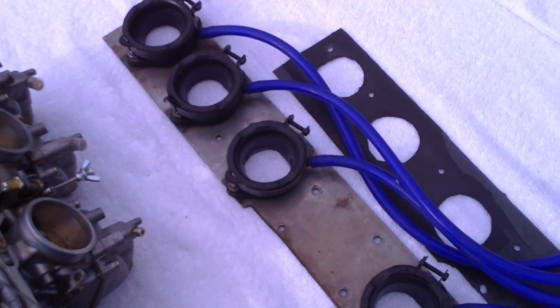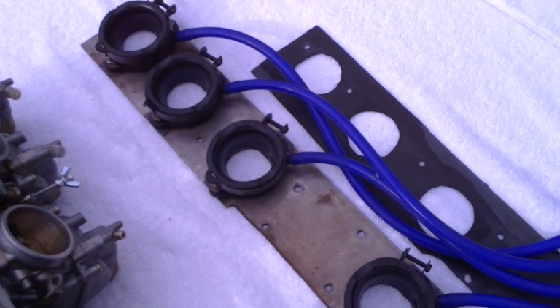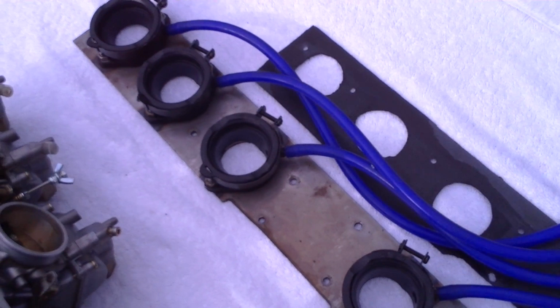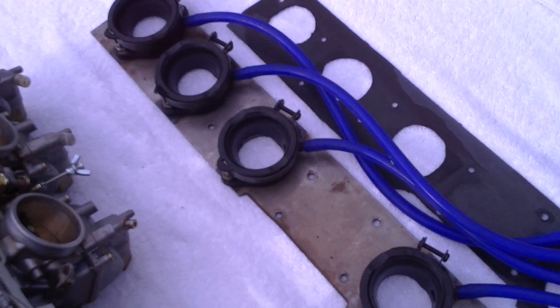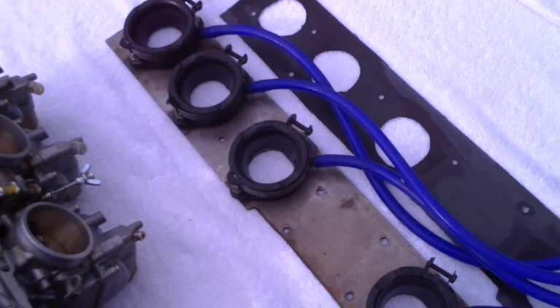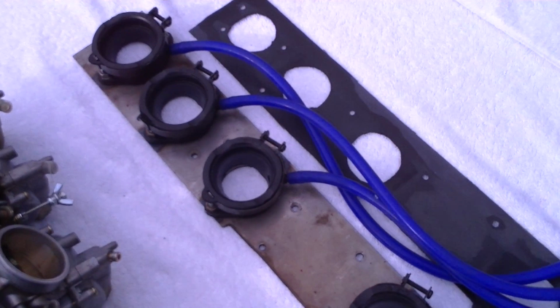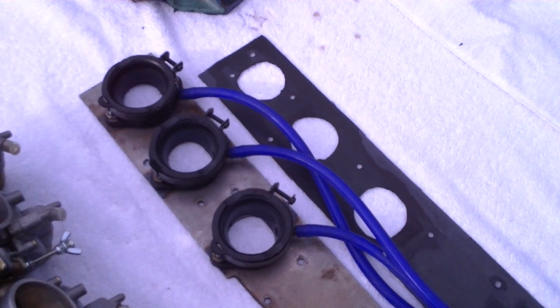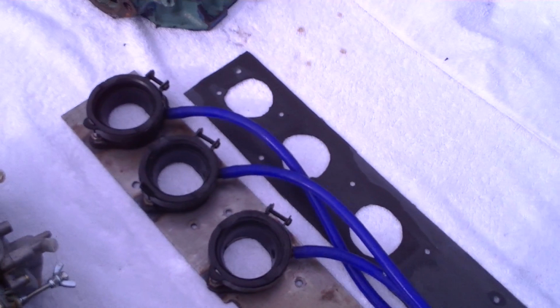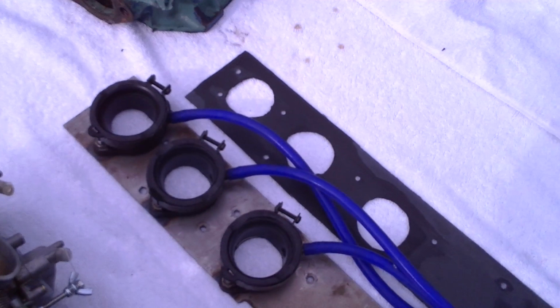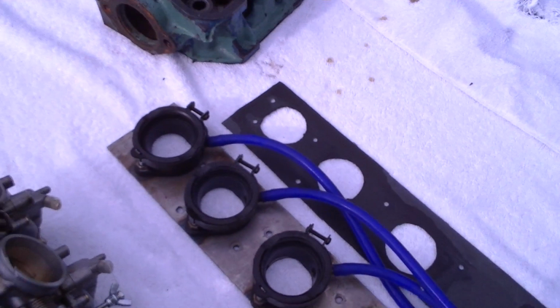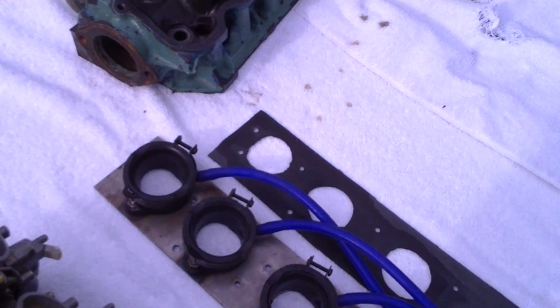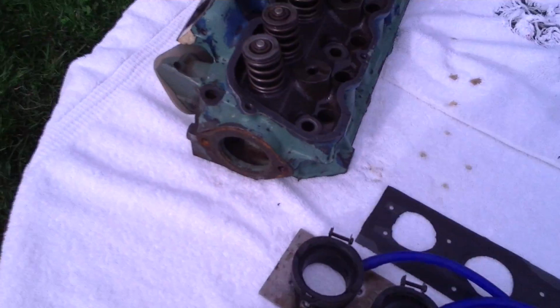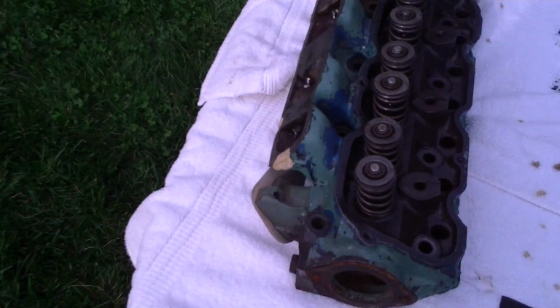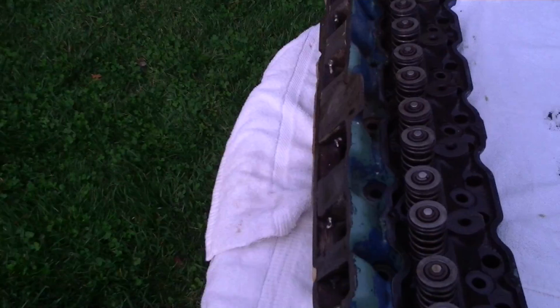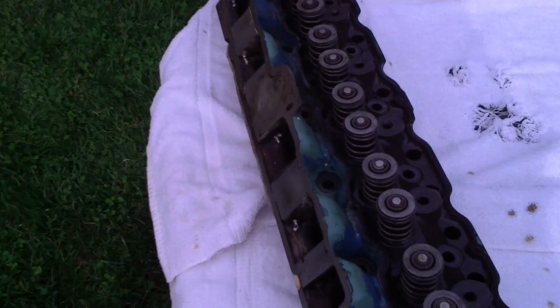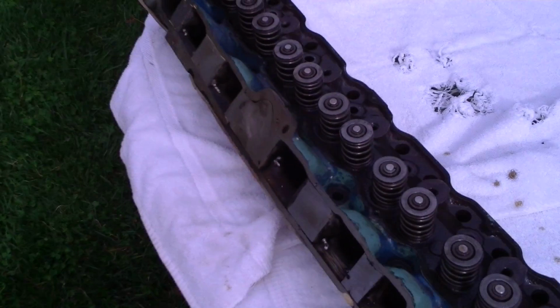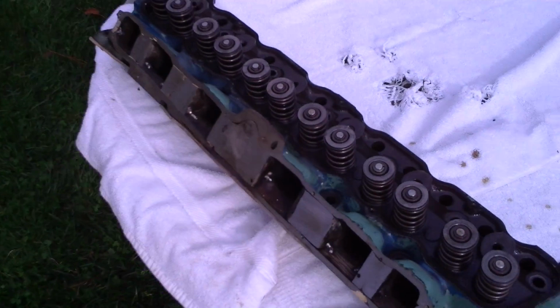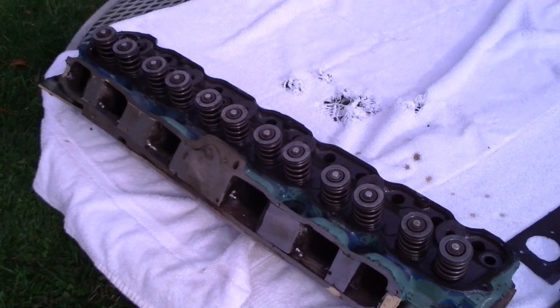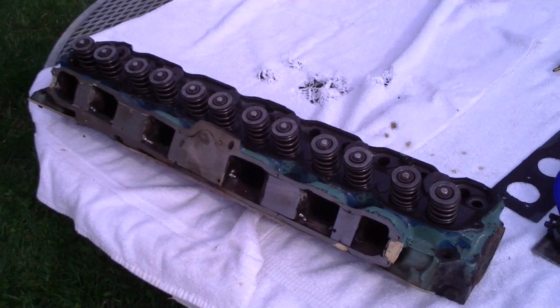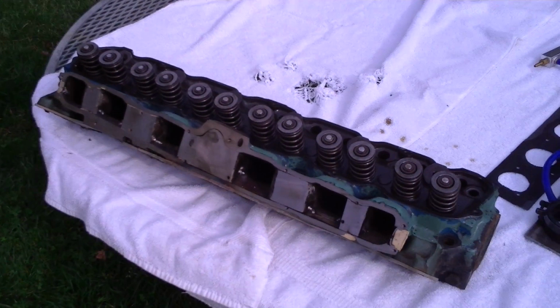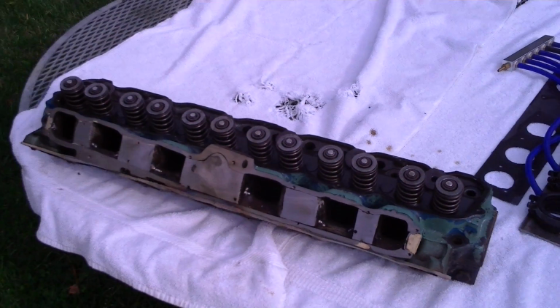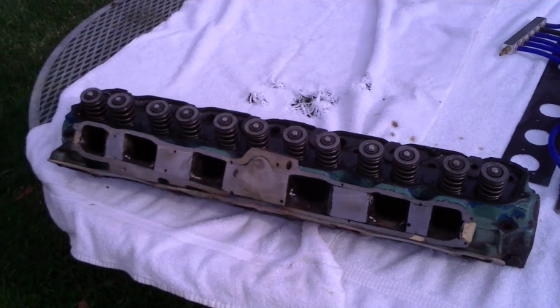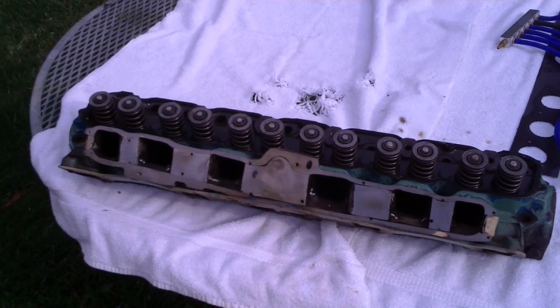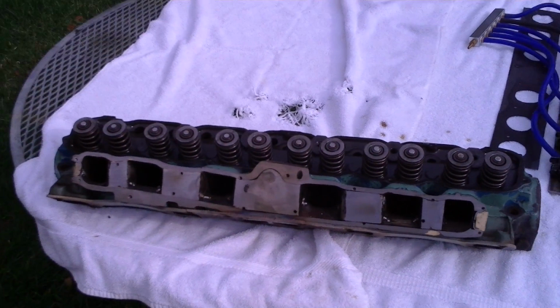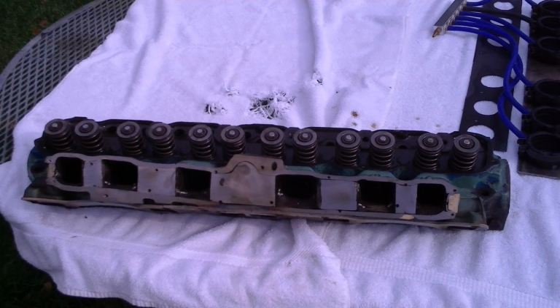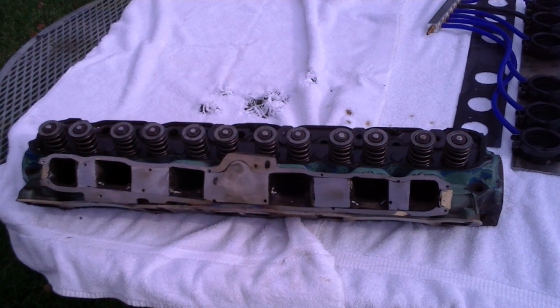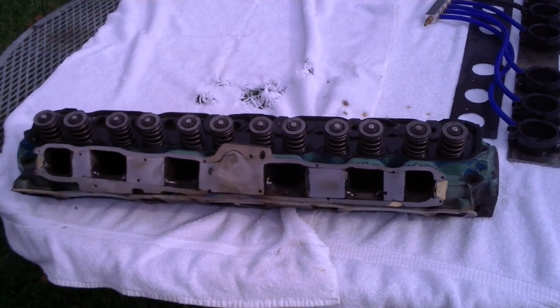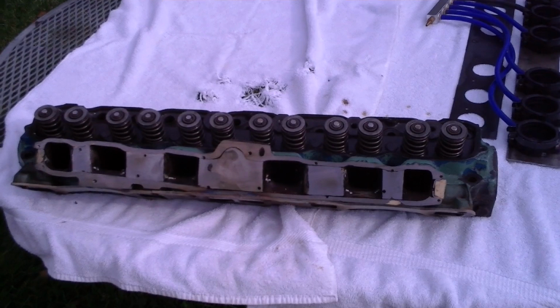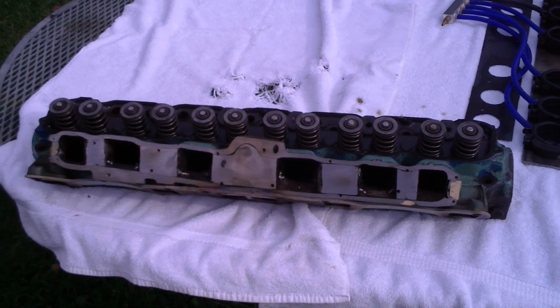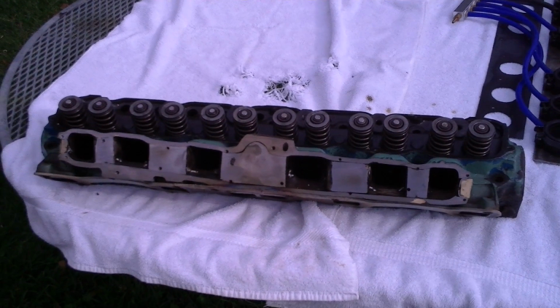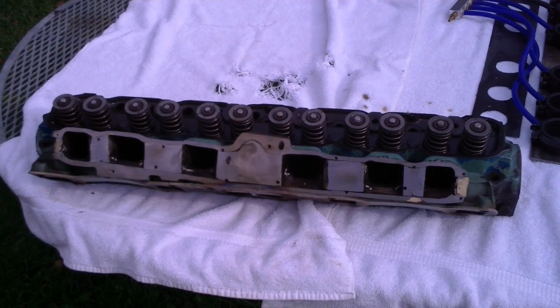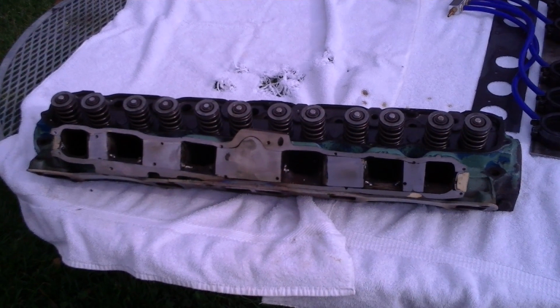Got a gasket here for the plate, and the plate mounts onto the head. It runs with a lot of power.